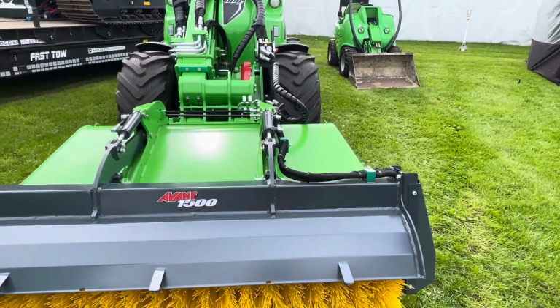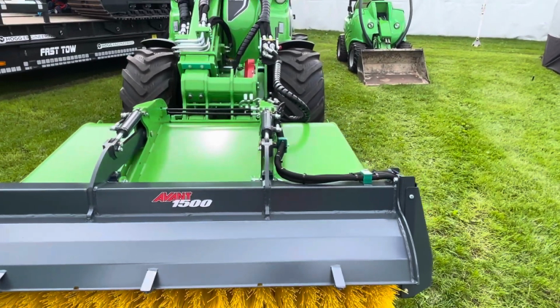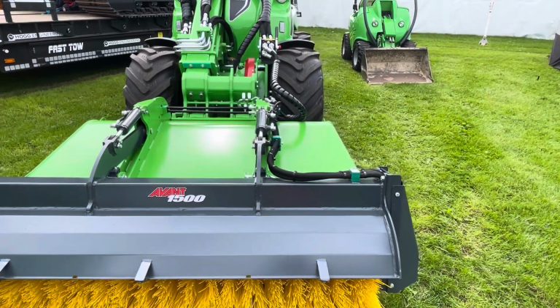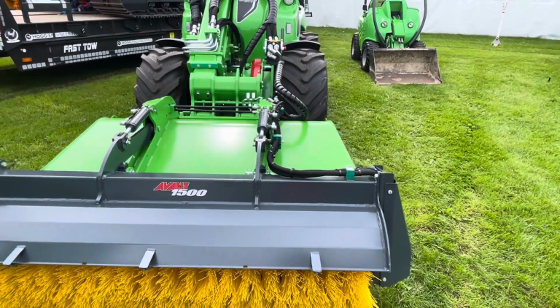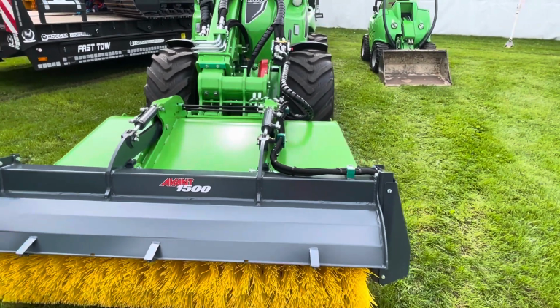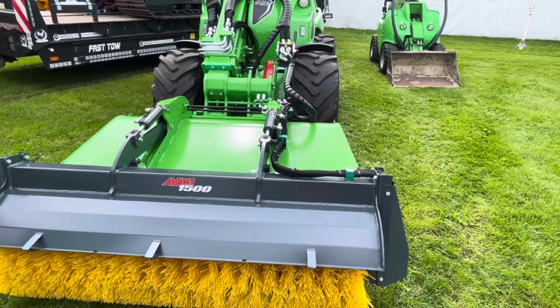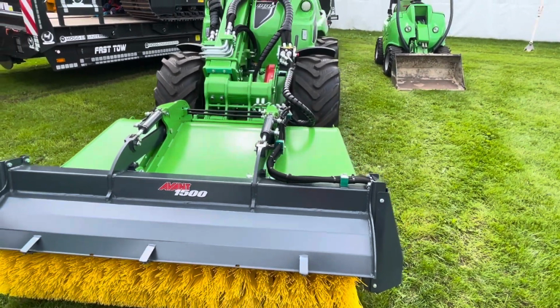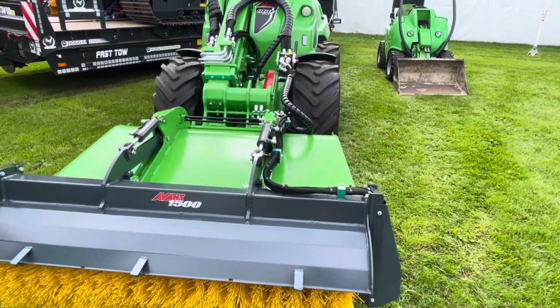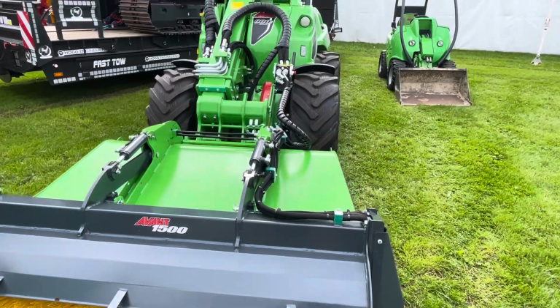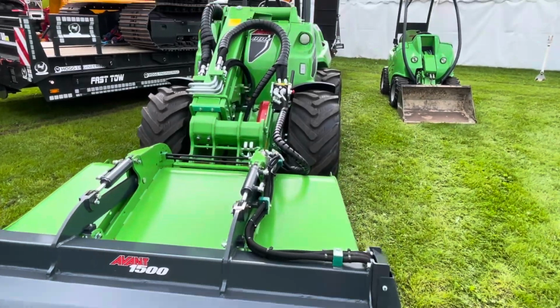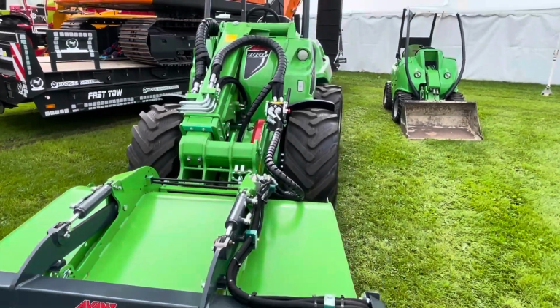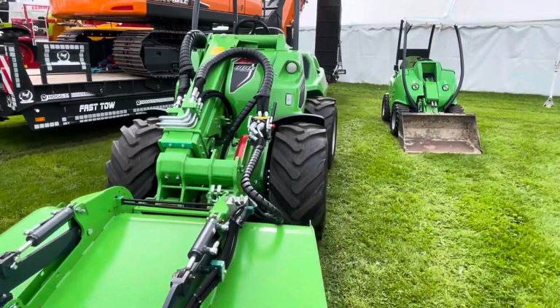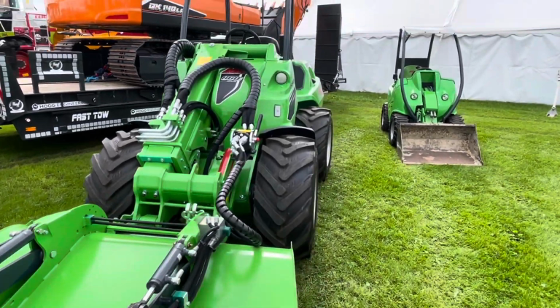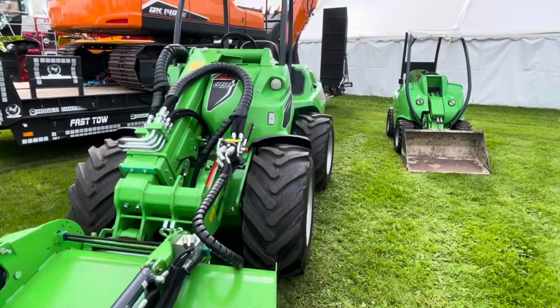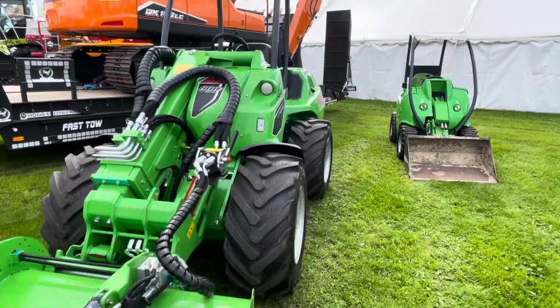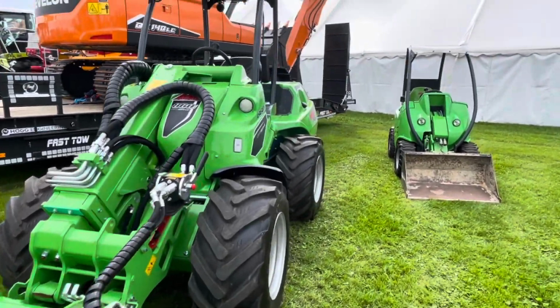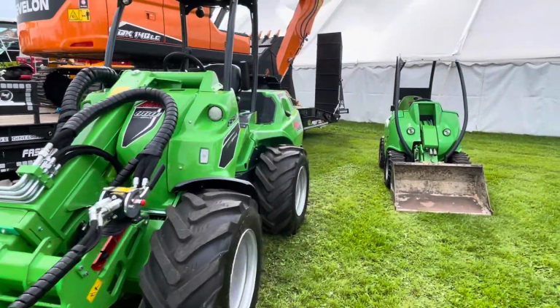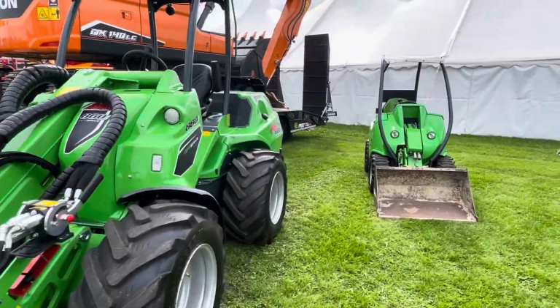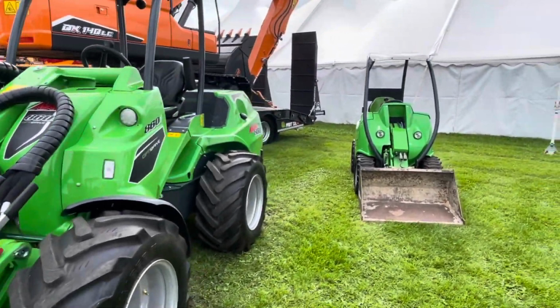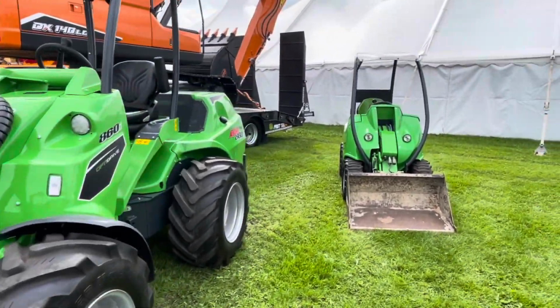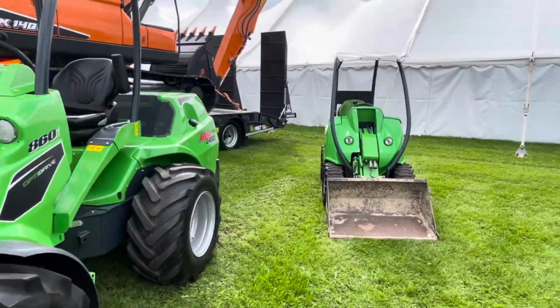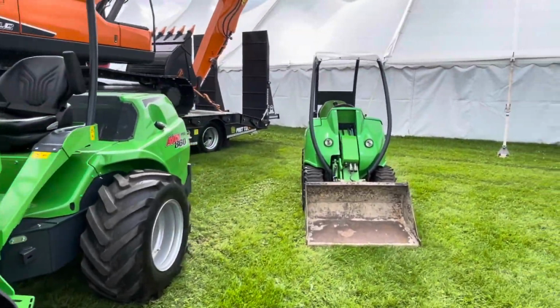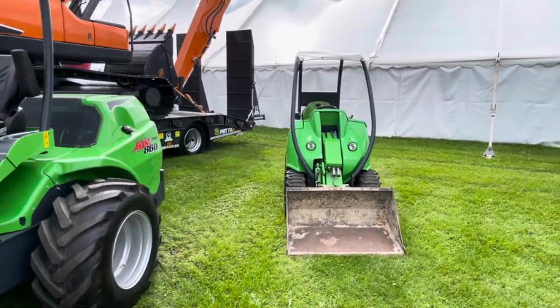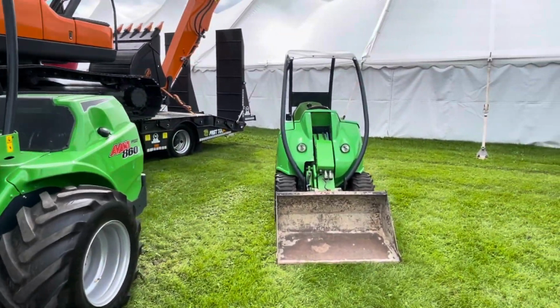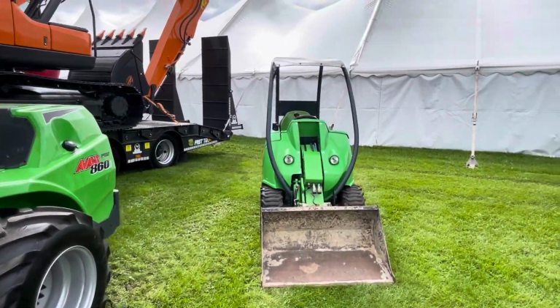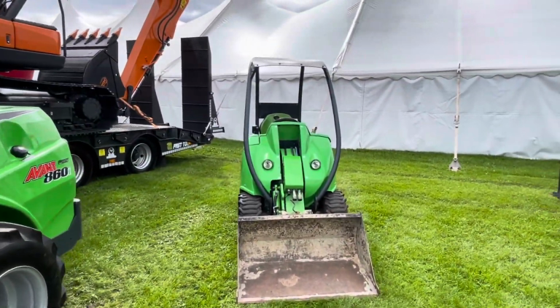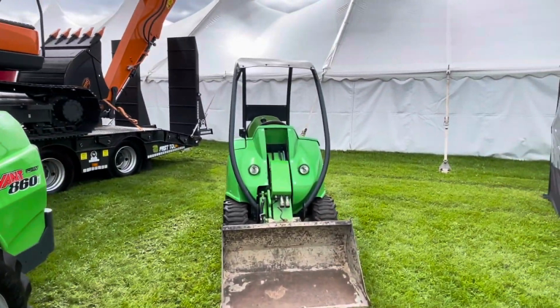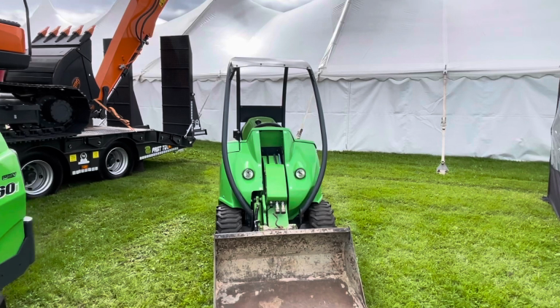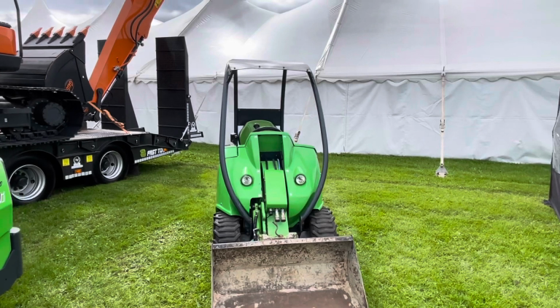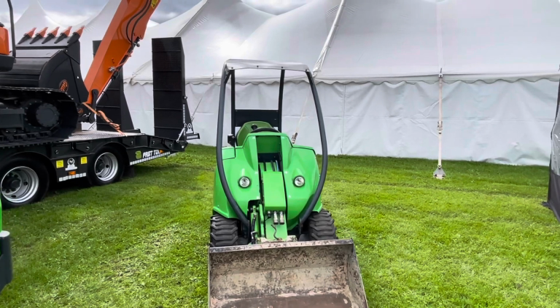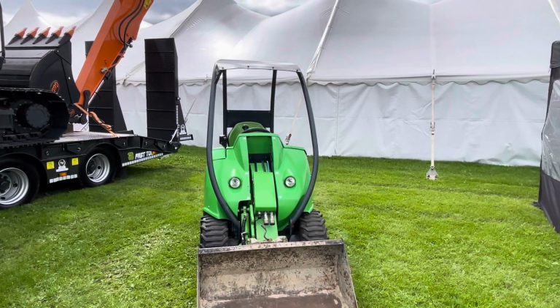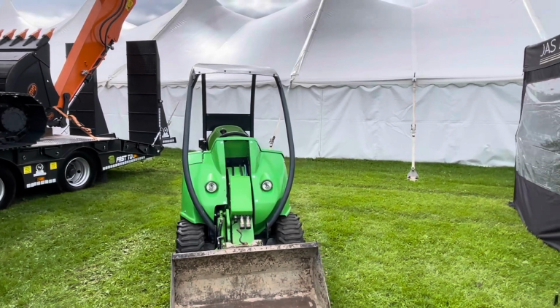This is one with a brush in the front. This is a used one here — it's got an older bucket on it.